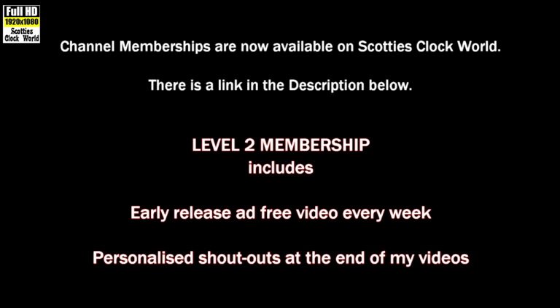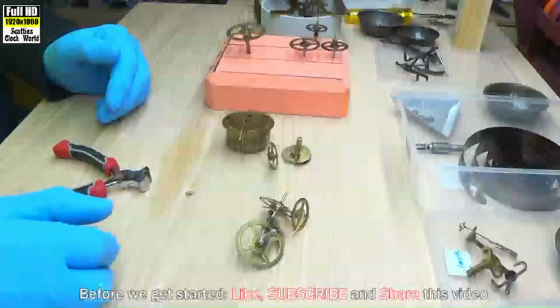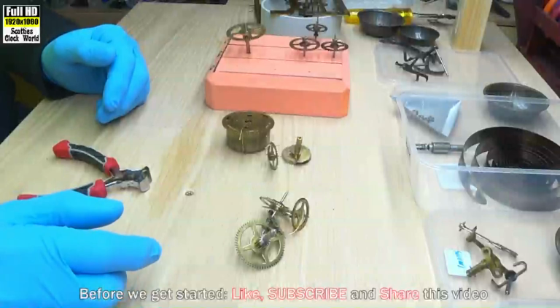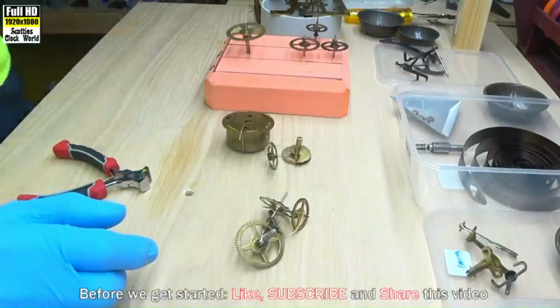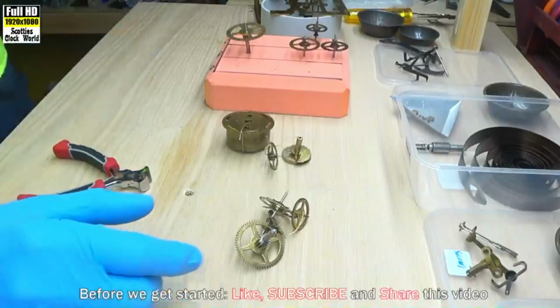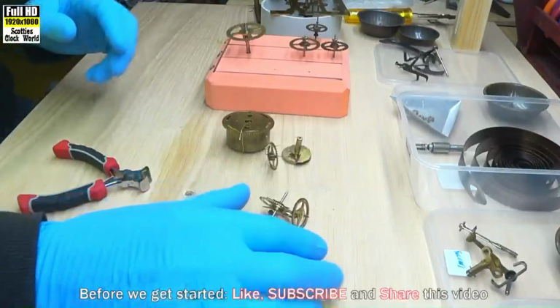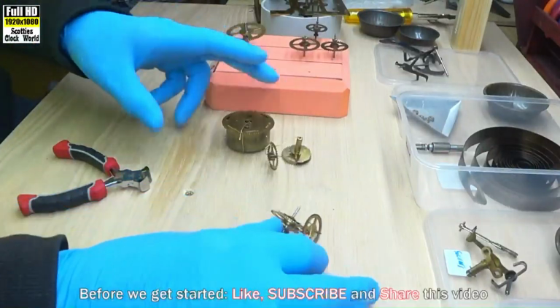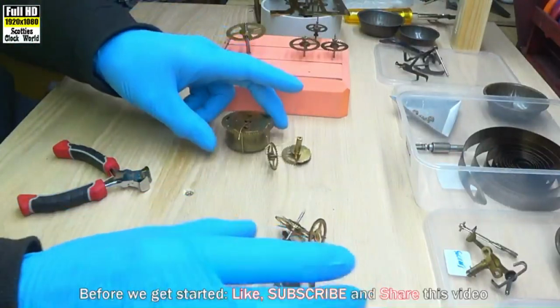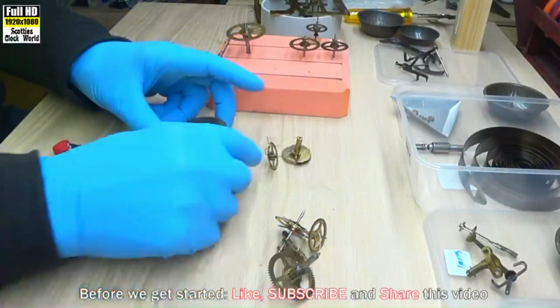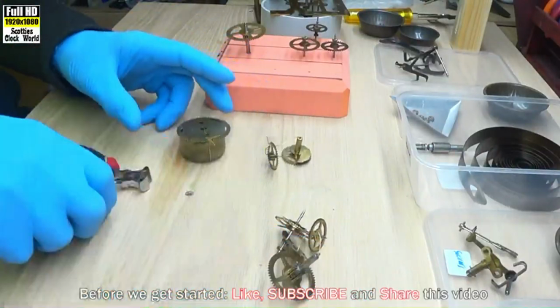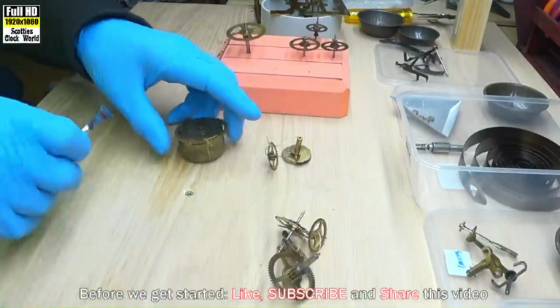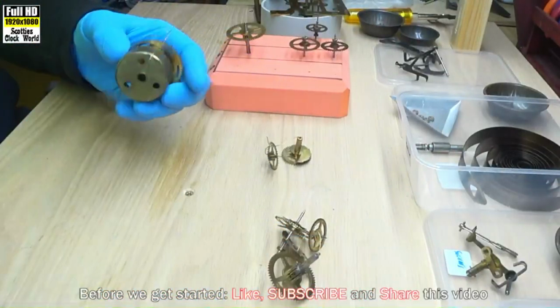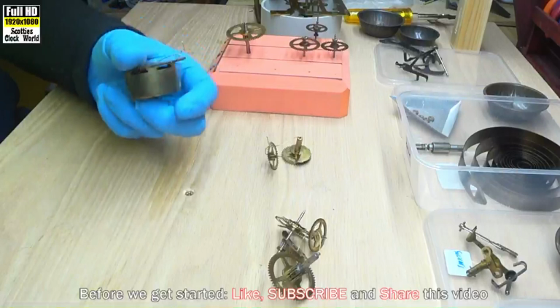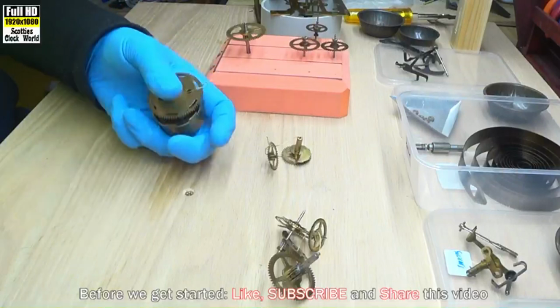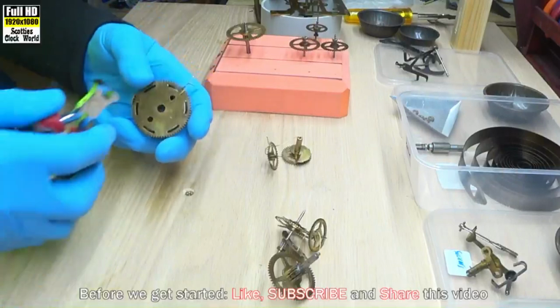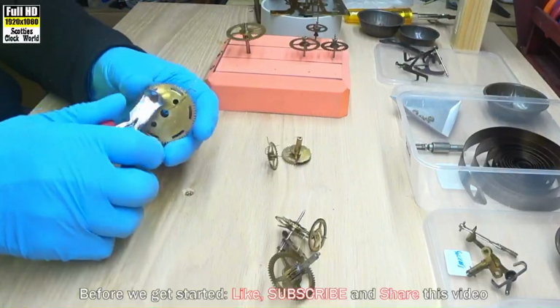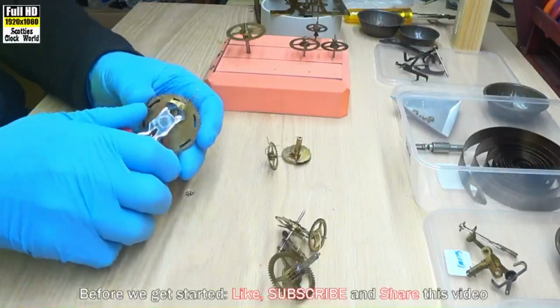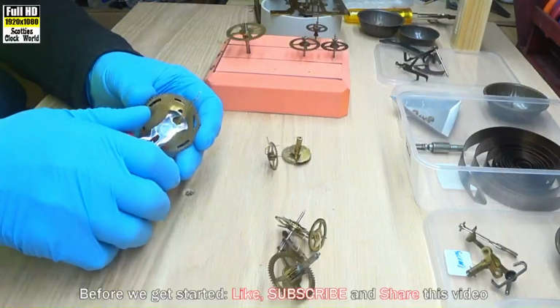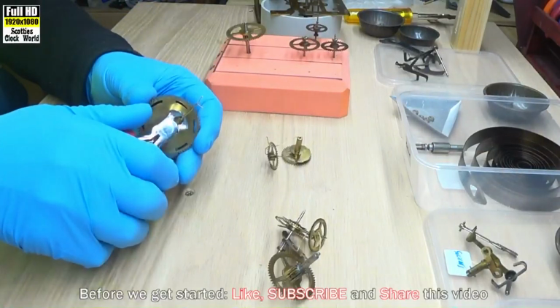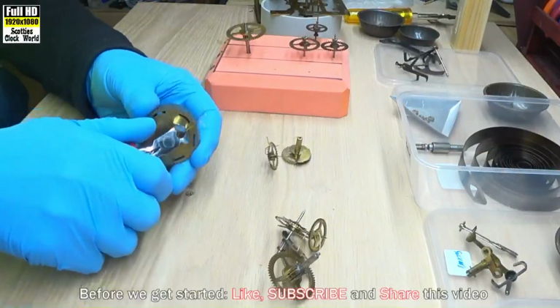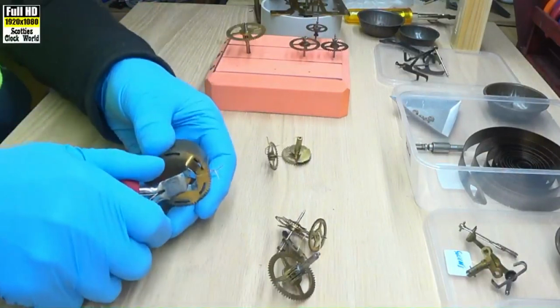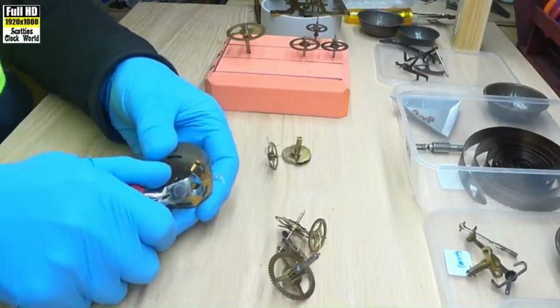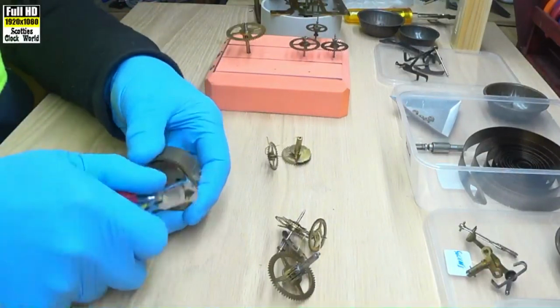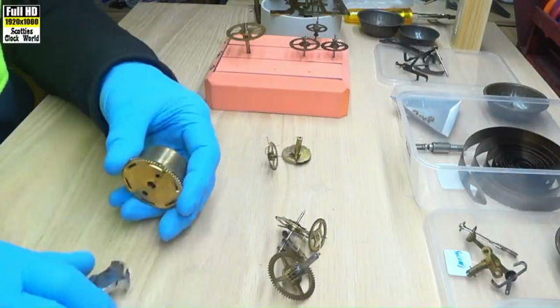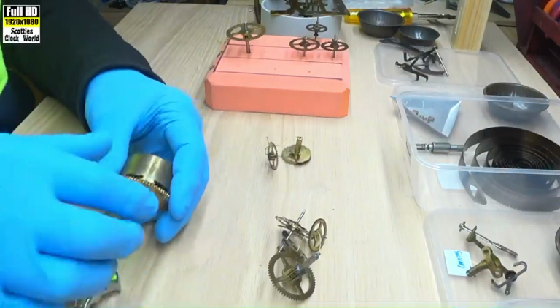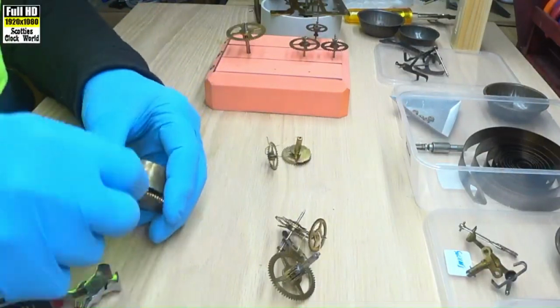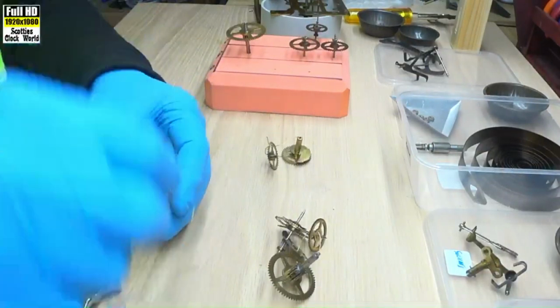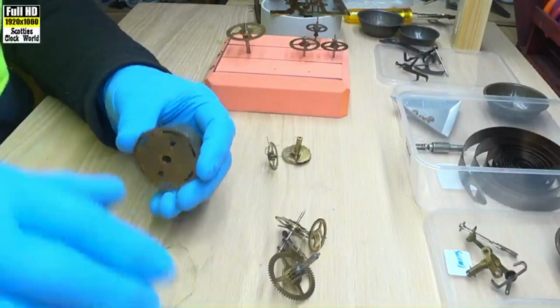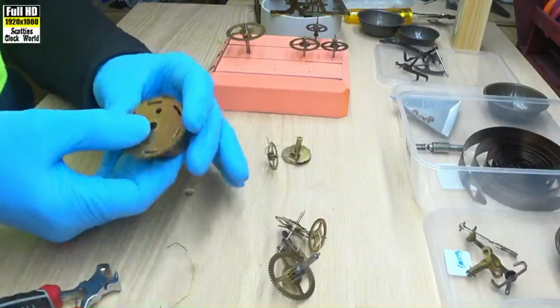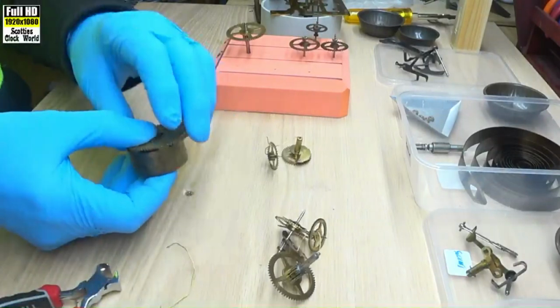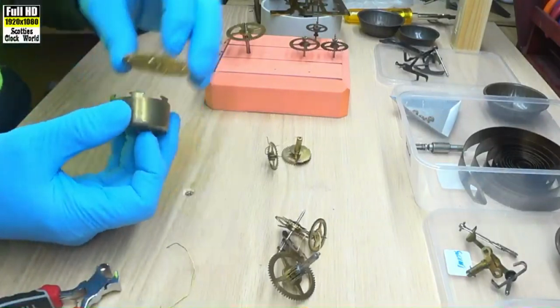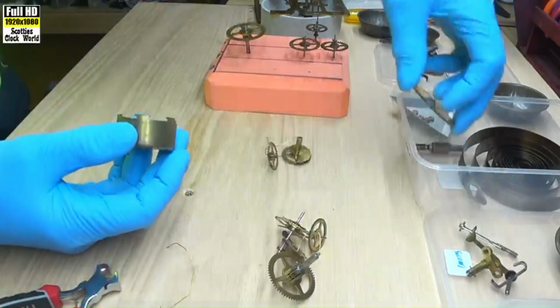All the brass parts have just come out of the ultrasonic cleaner, so we'll cut the wires that are keeping them joined together.